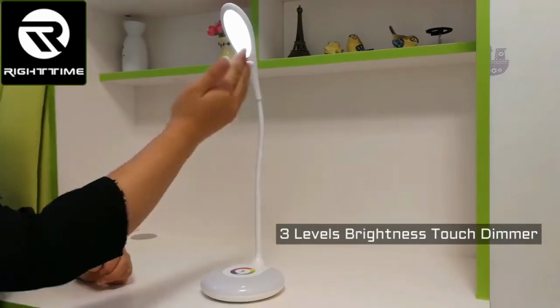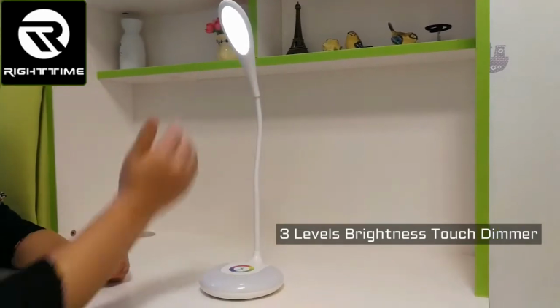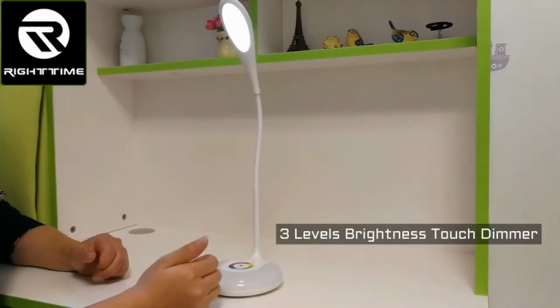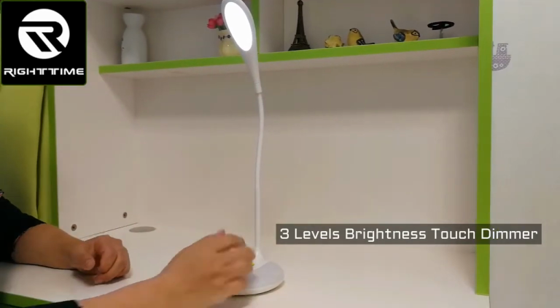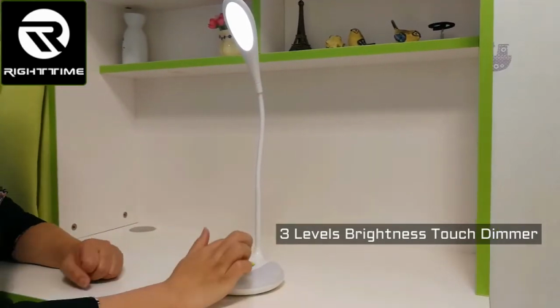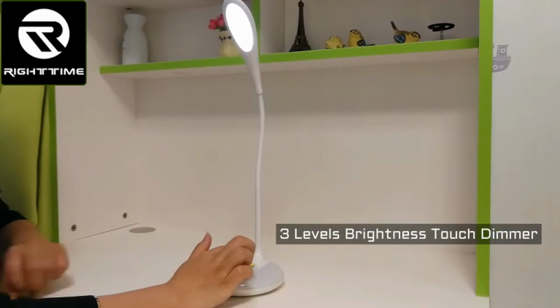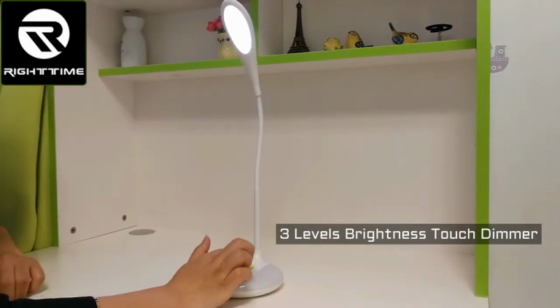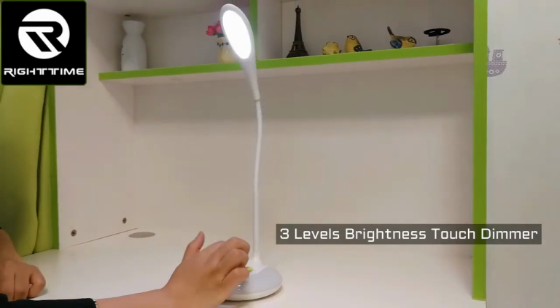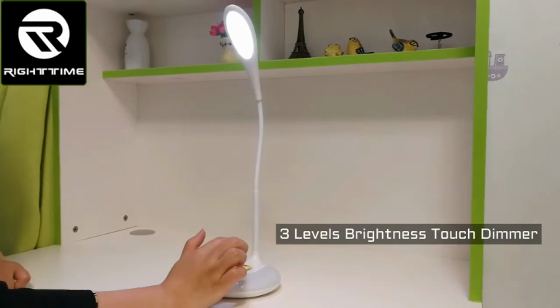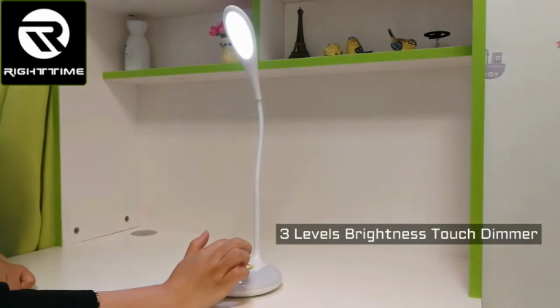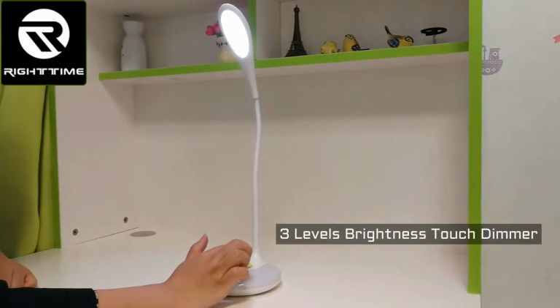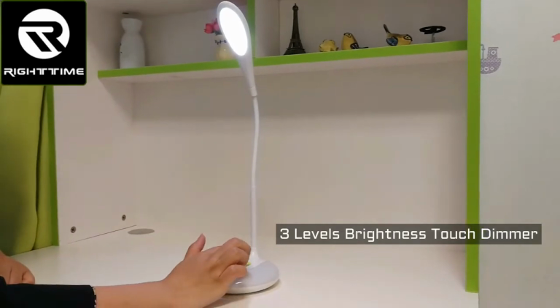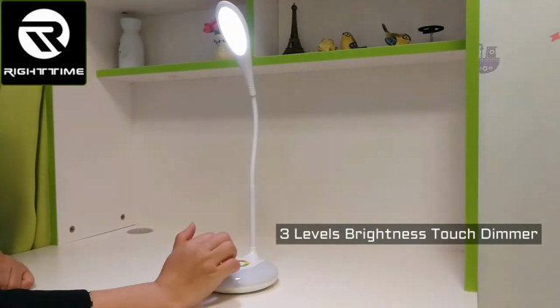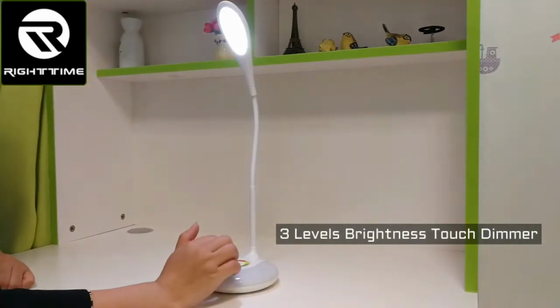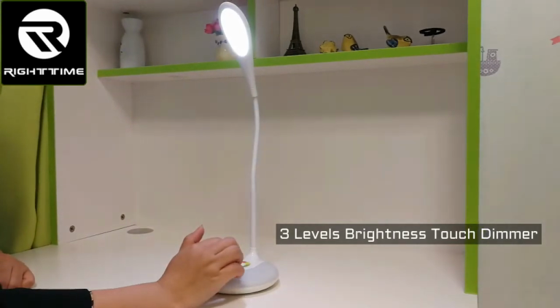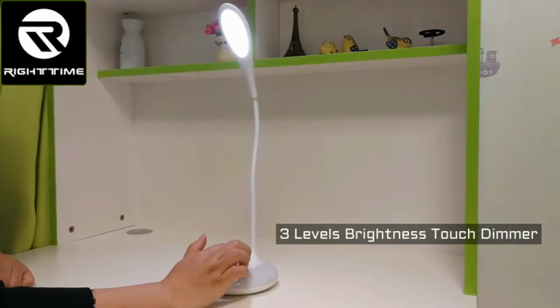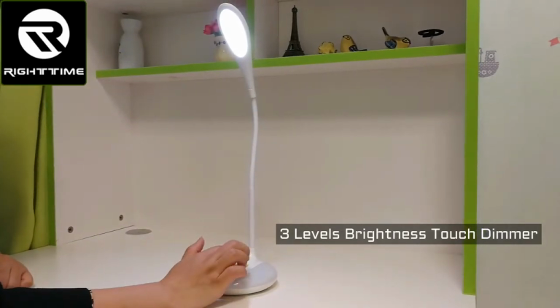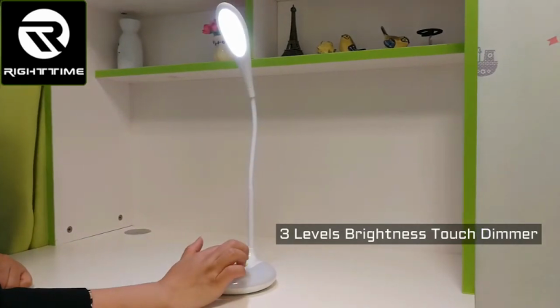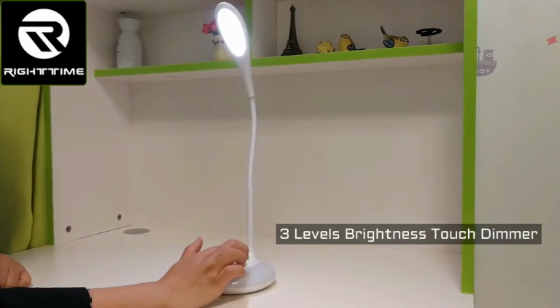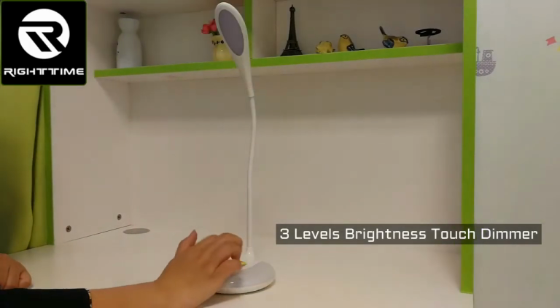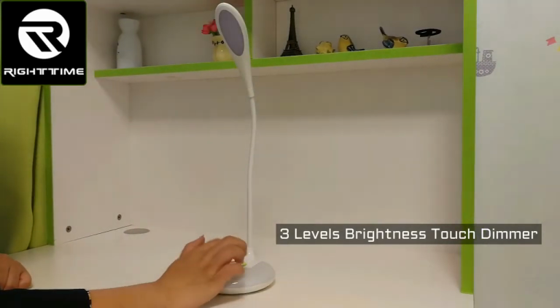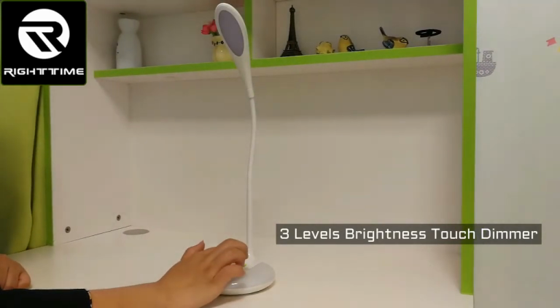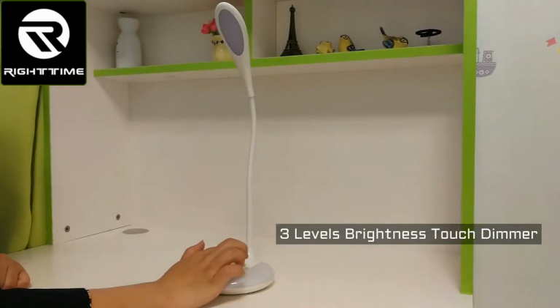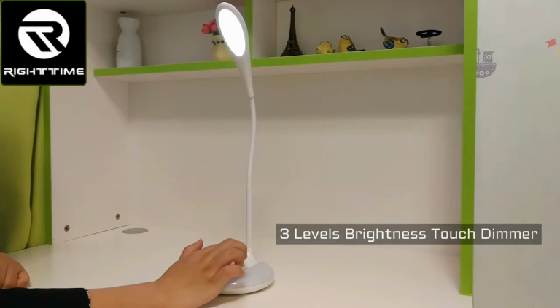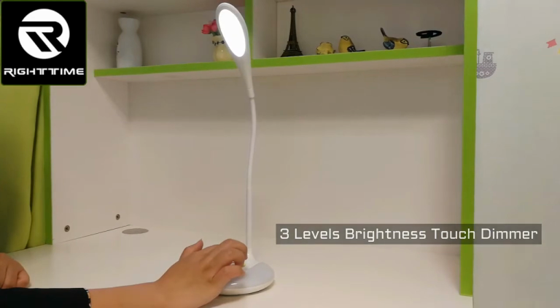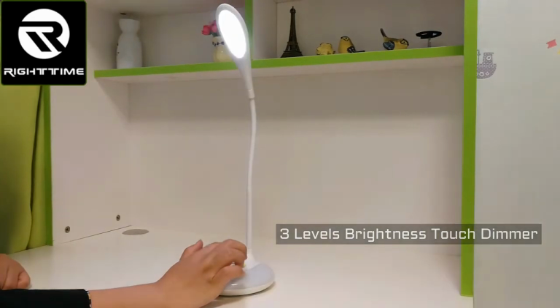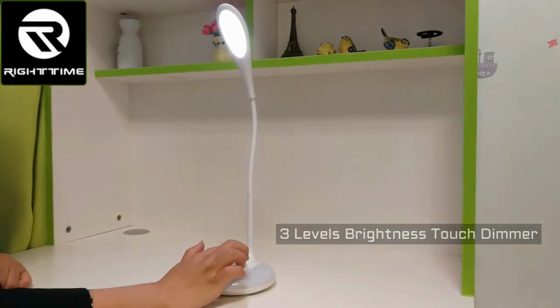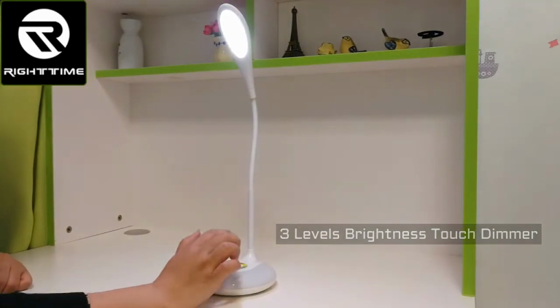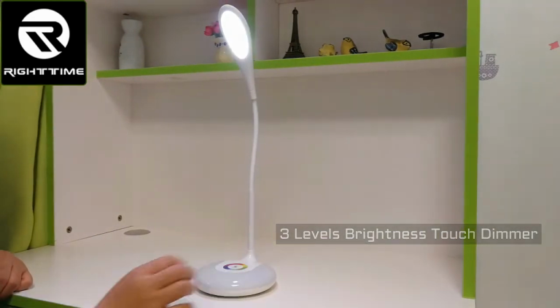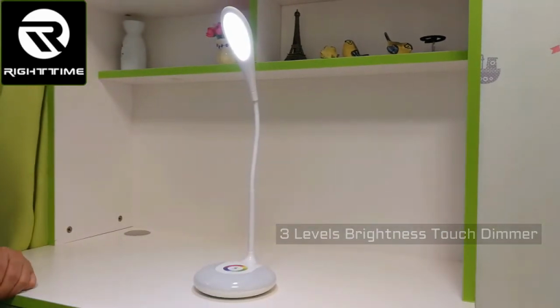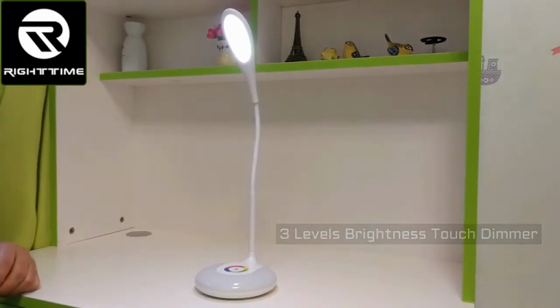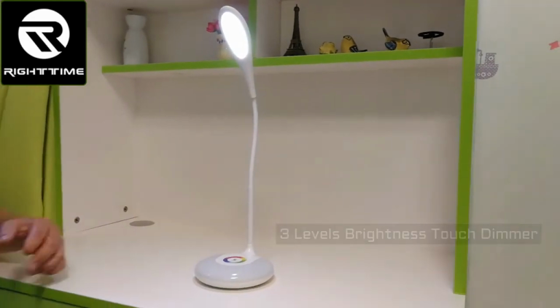This is the 1st level, 2nd, 3rd. Again, off. 1st, 2nd, 3rd.